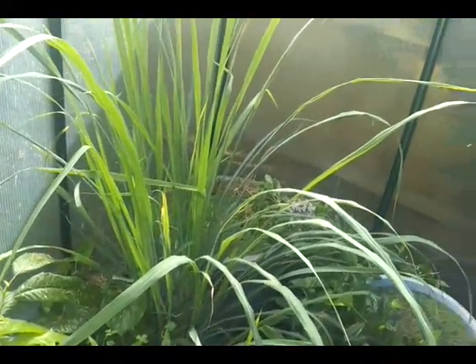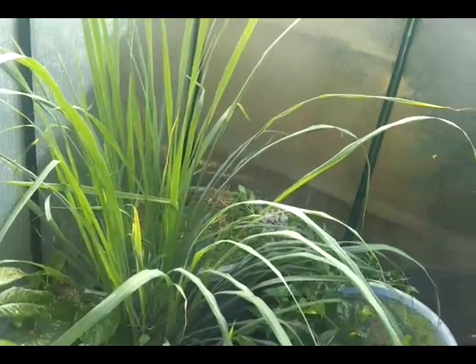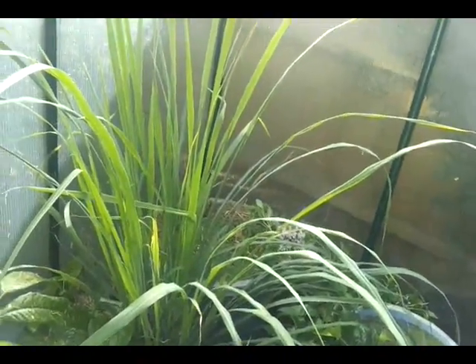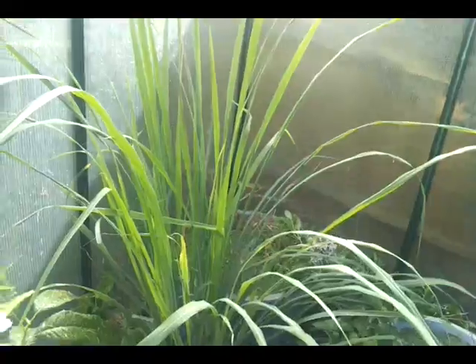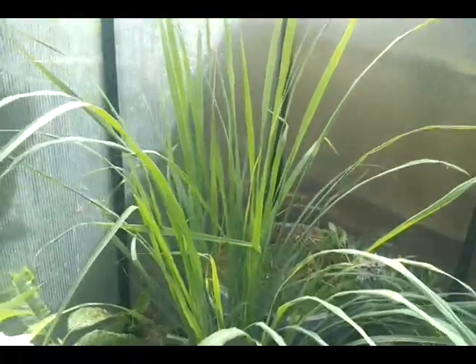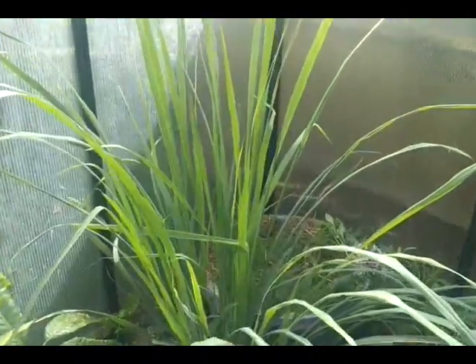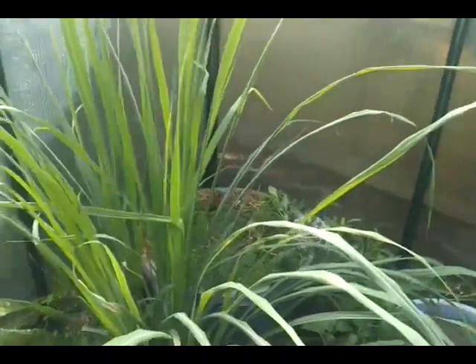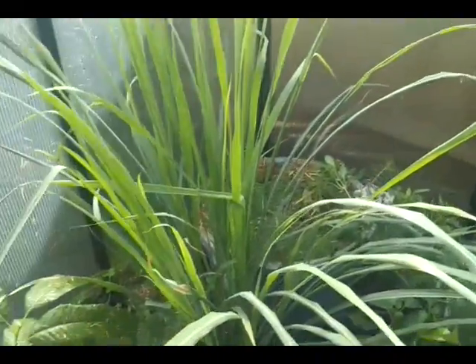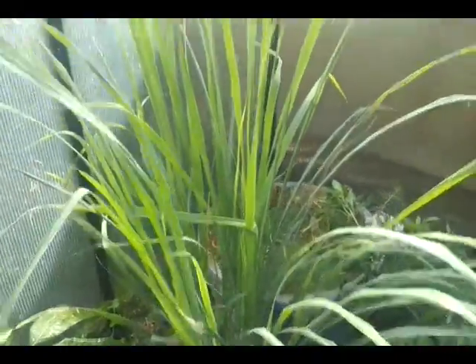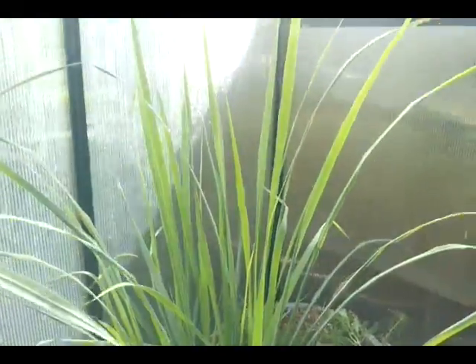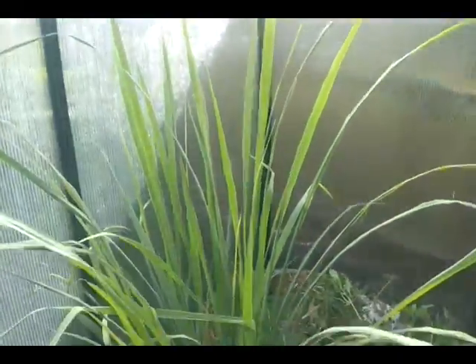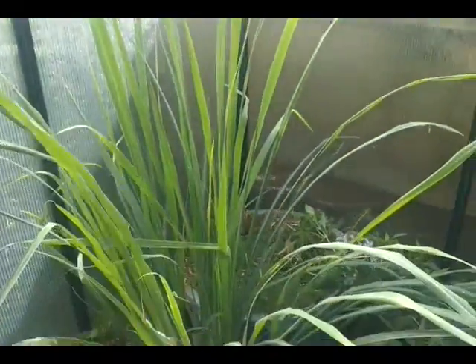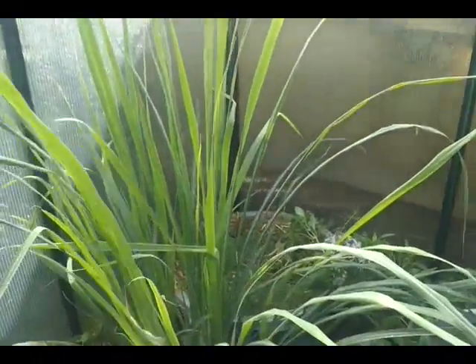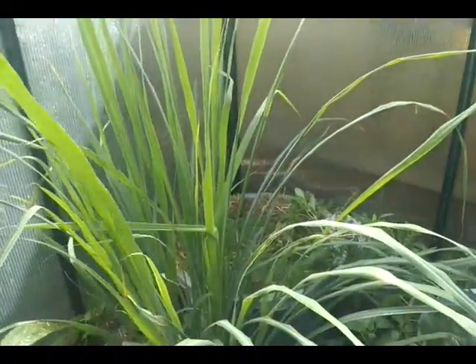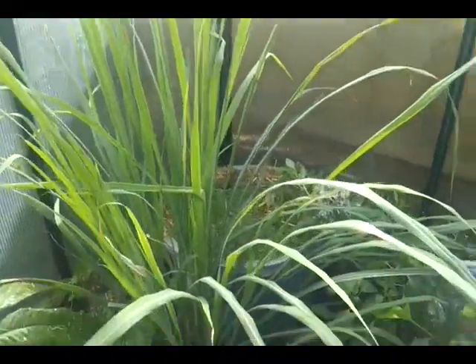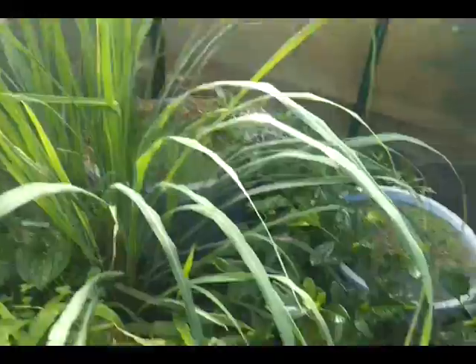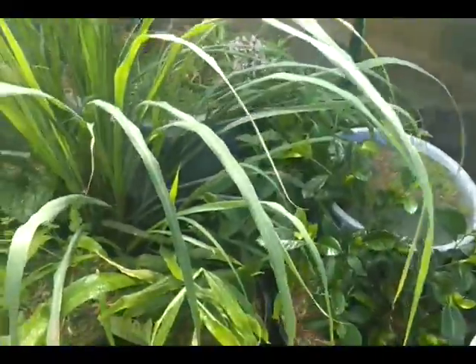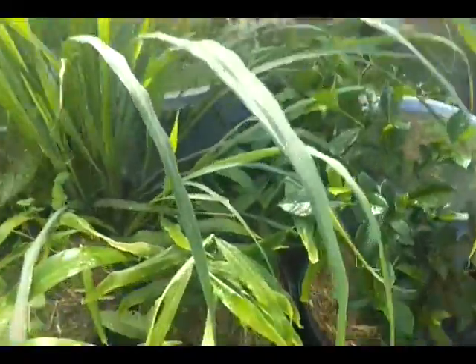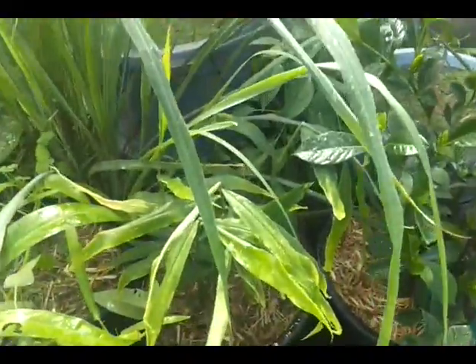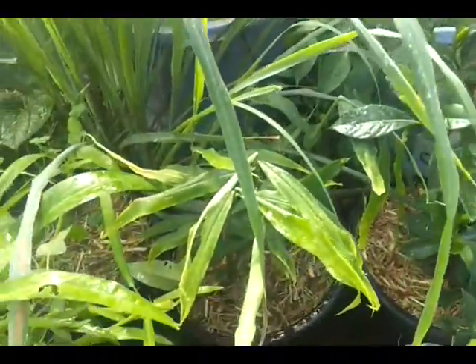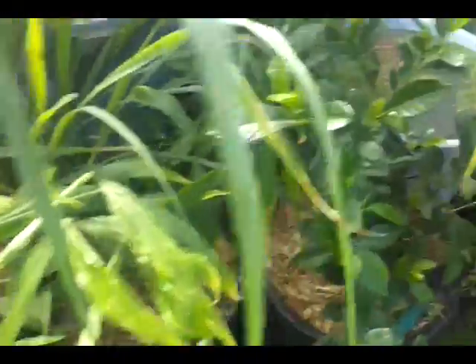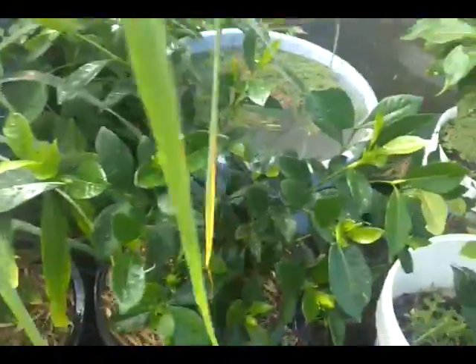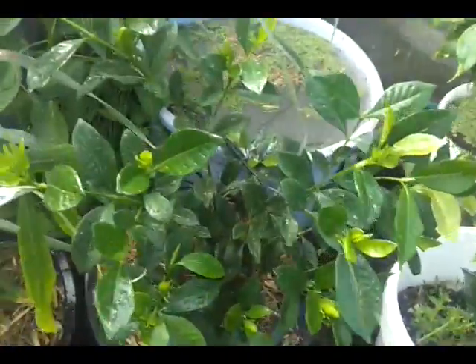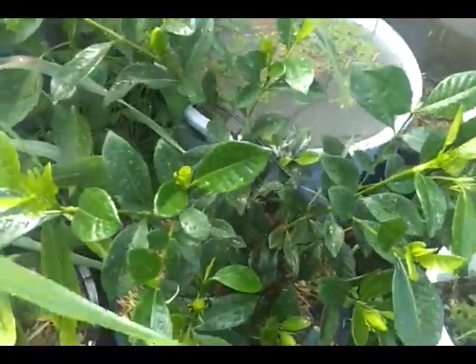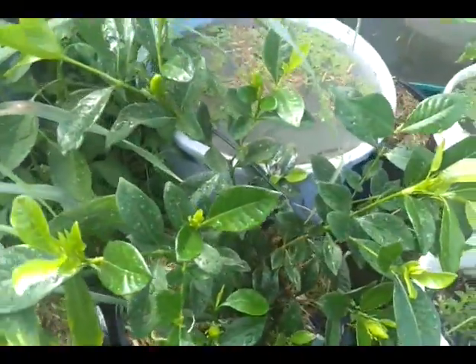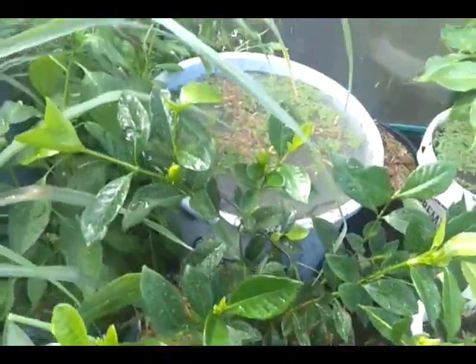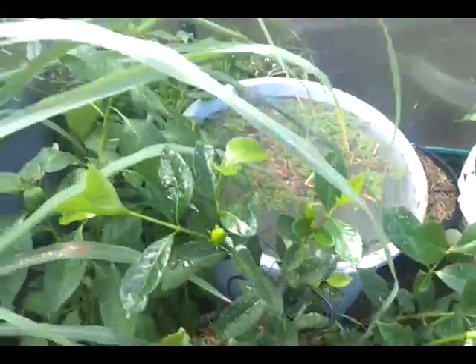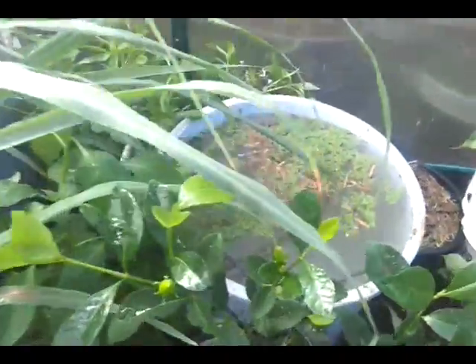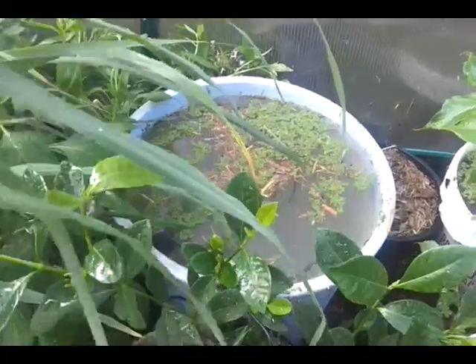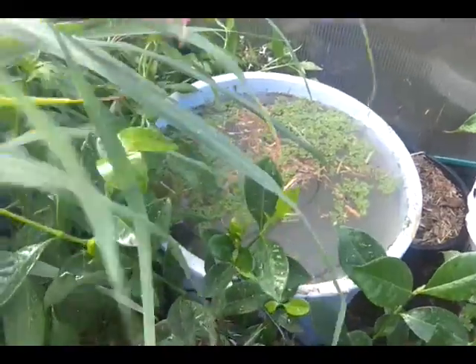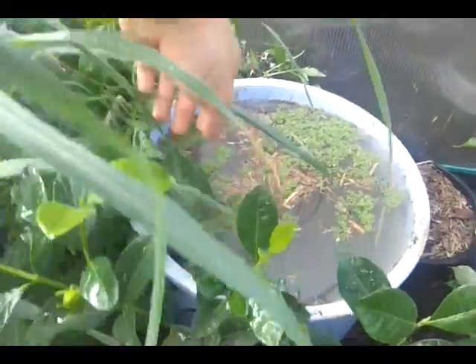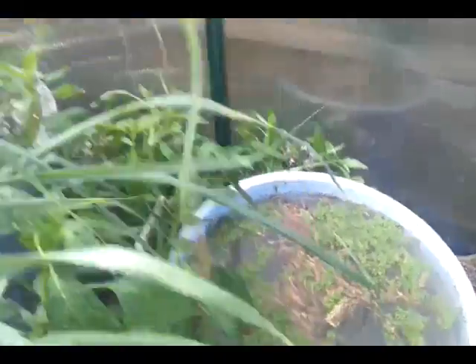This here is just a lemongrass — it's almost as tall as me now. And this is a ginger, and just a gardenia. Let me show you what I've been experimenting with for temperature management.